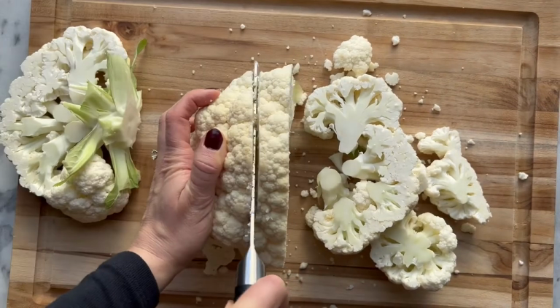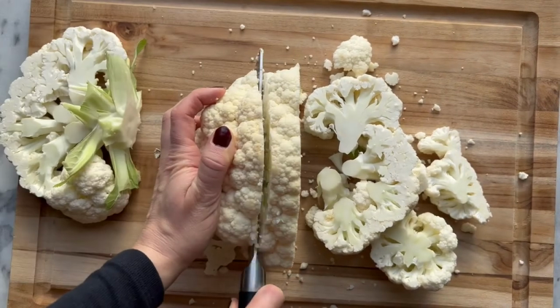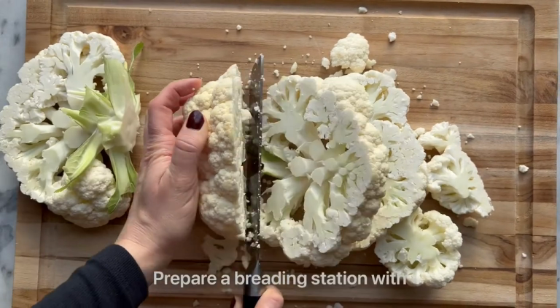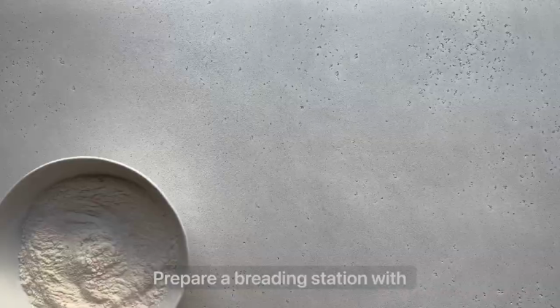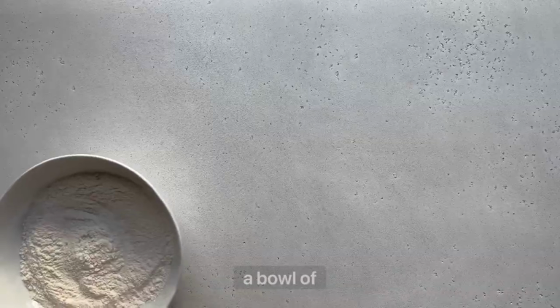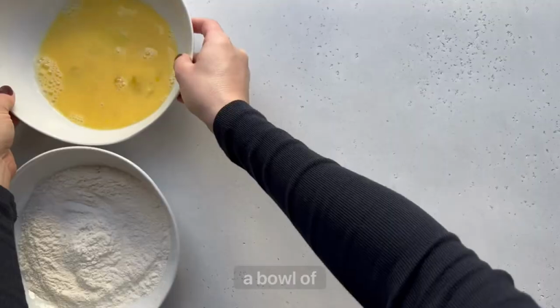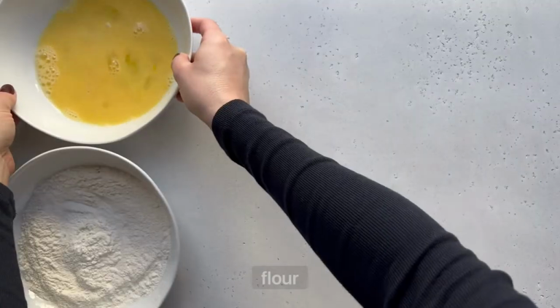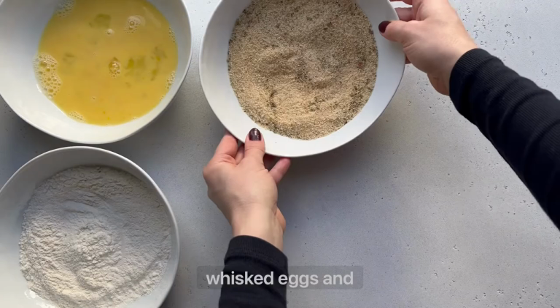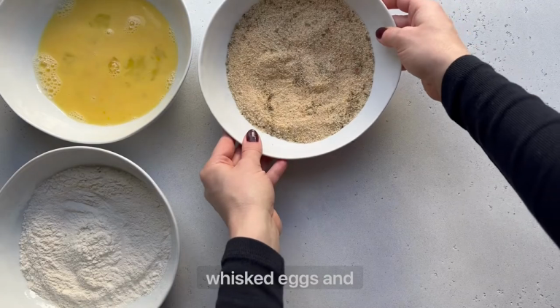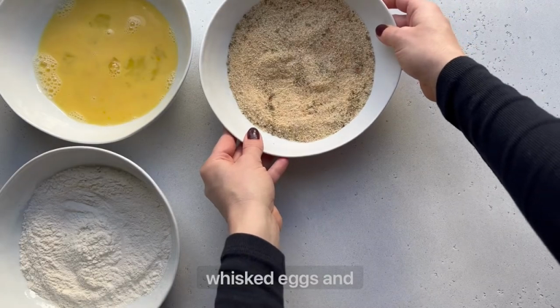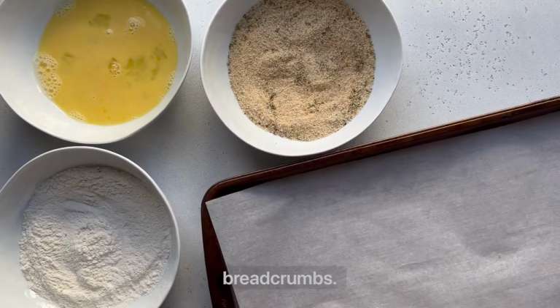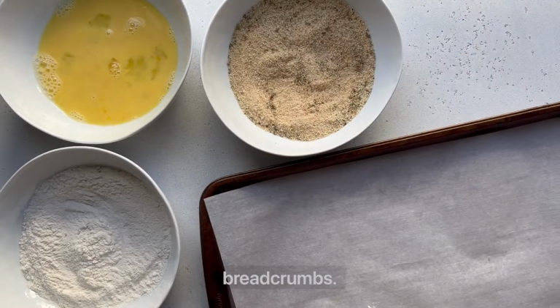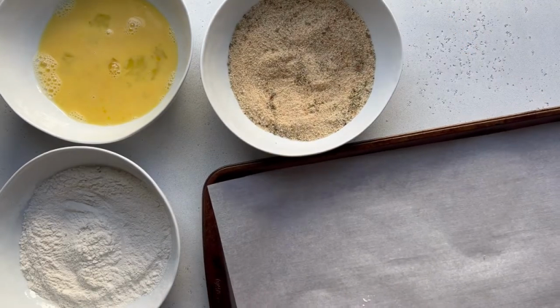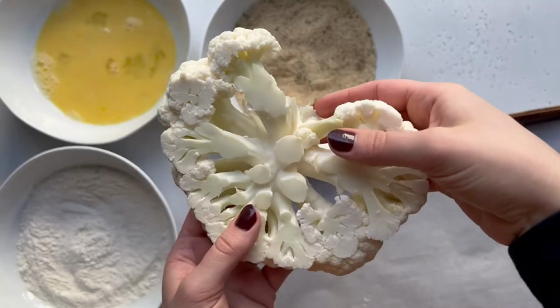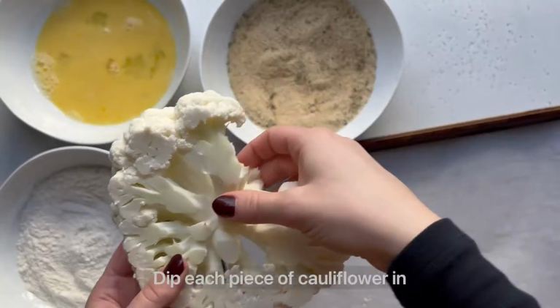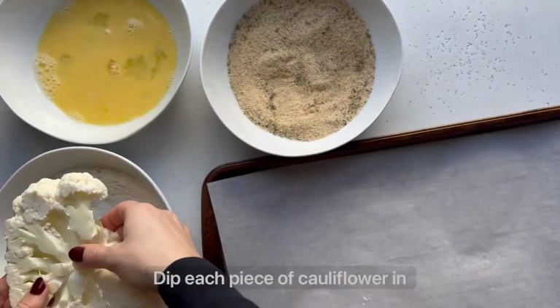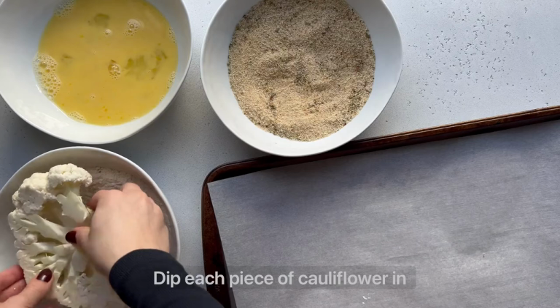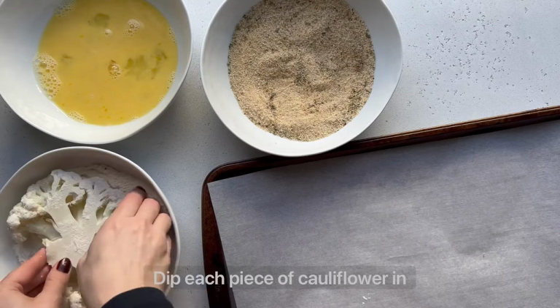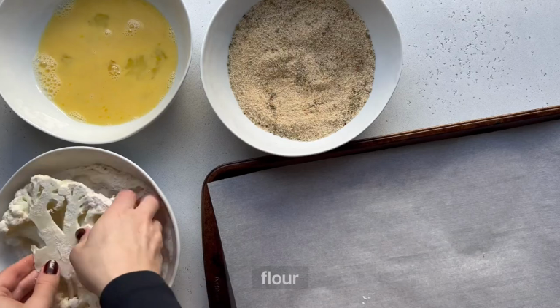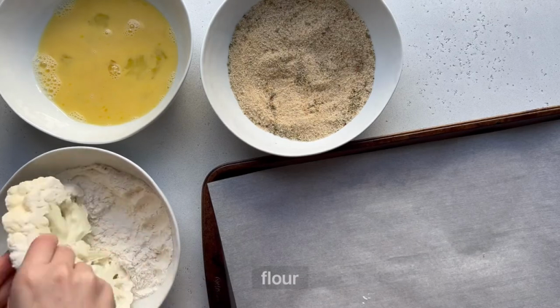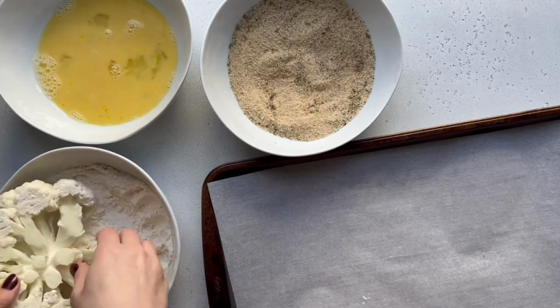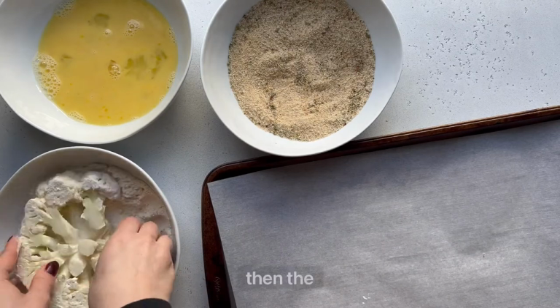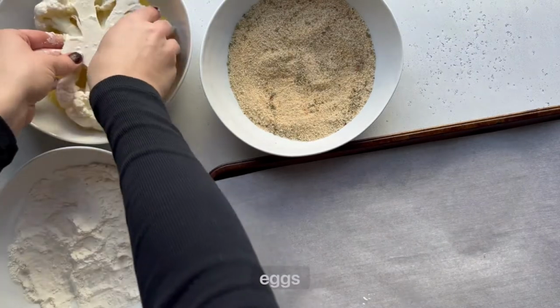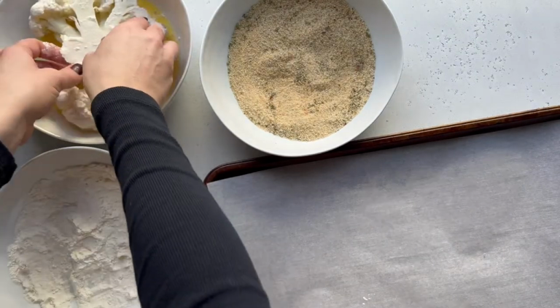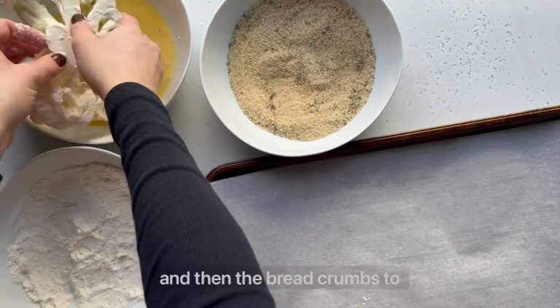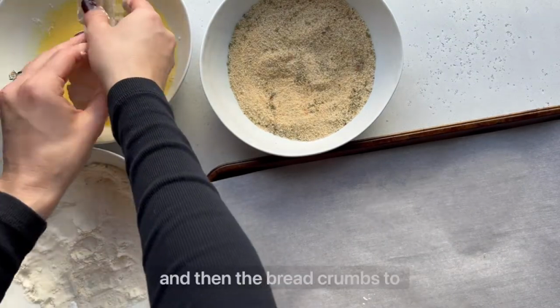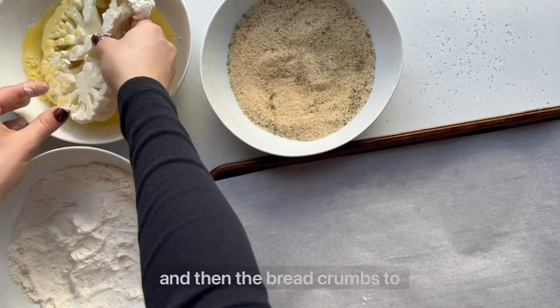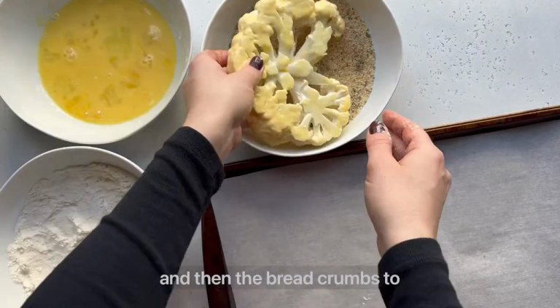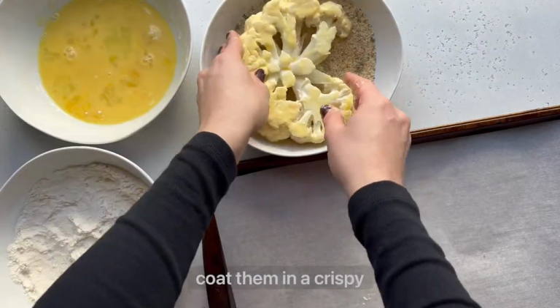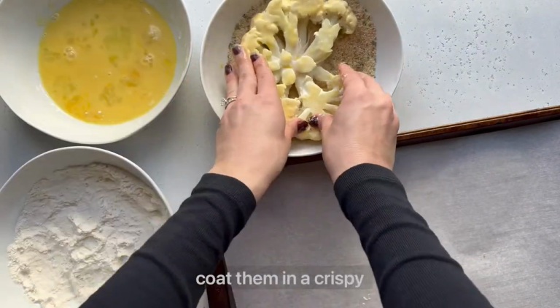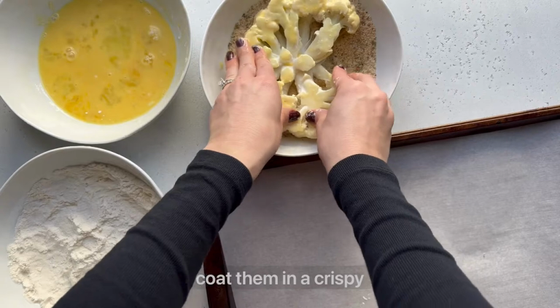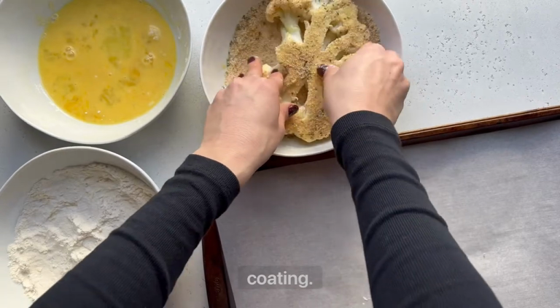Prepare a breading station with a bowl of flour, whisked eggs, and breadcrumbs. Dip each piece of cauliflower in the flour, then the eggs, and then the breadcrumbs to coat them in a crispy coating.